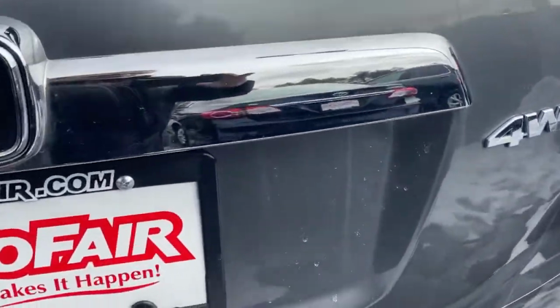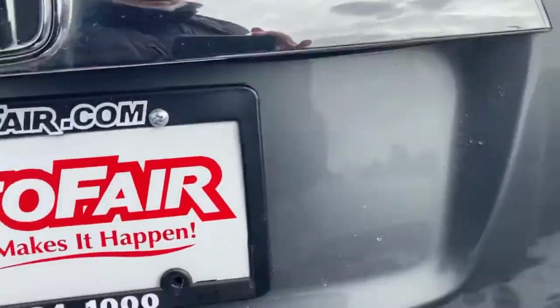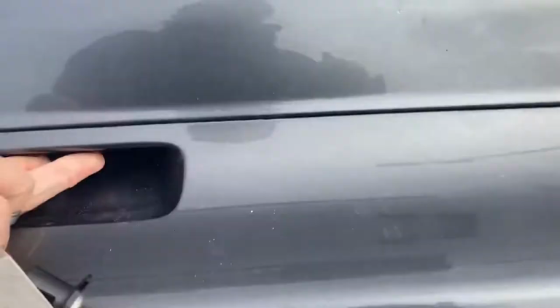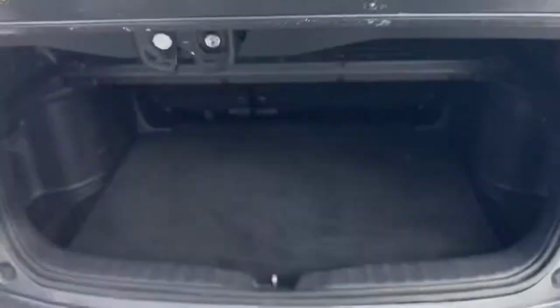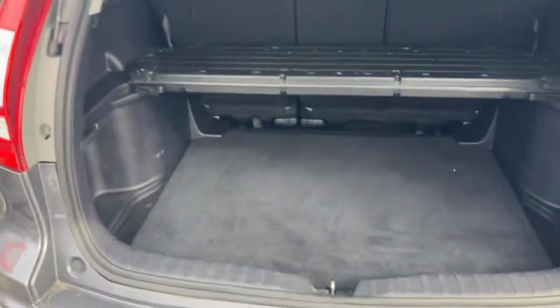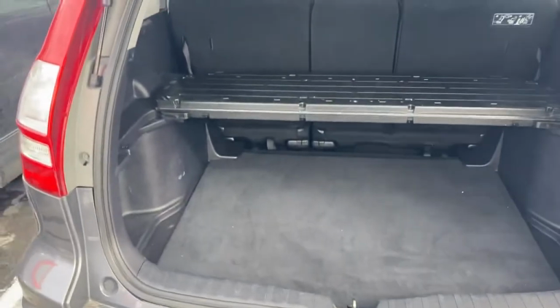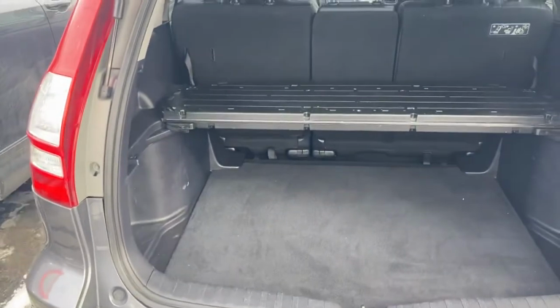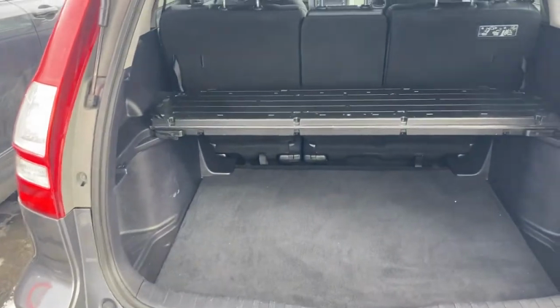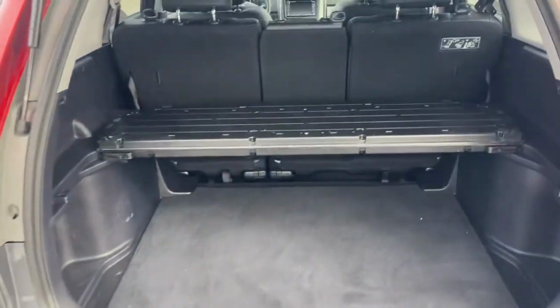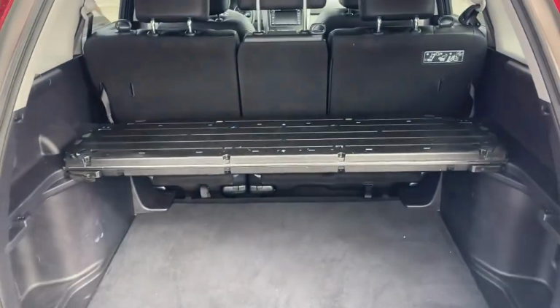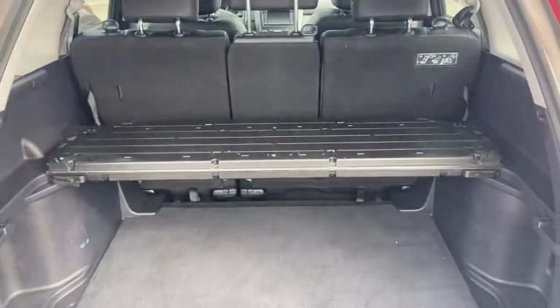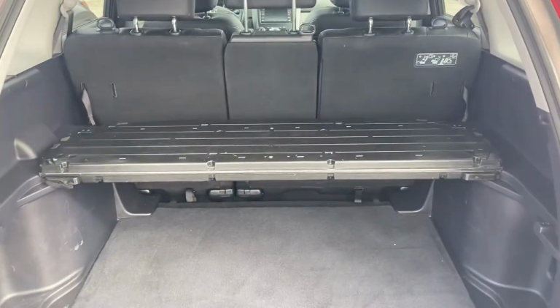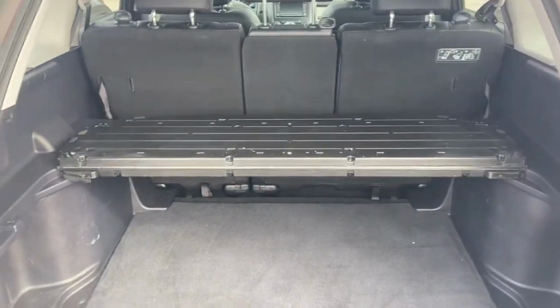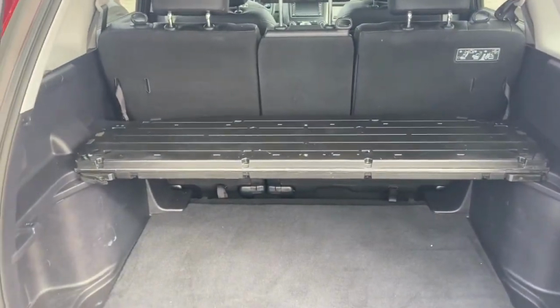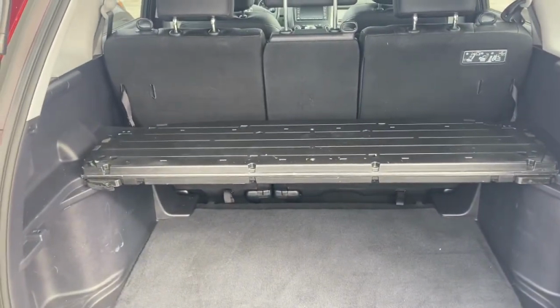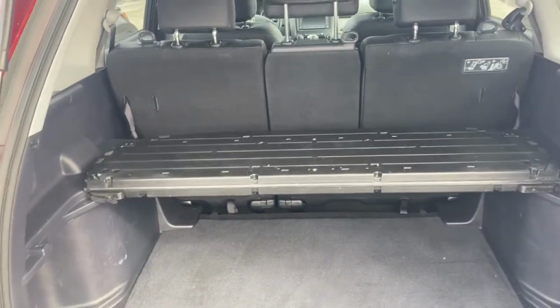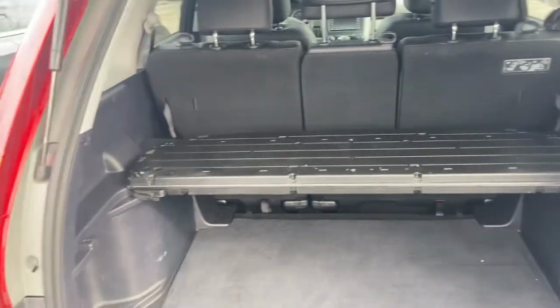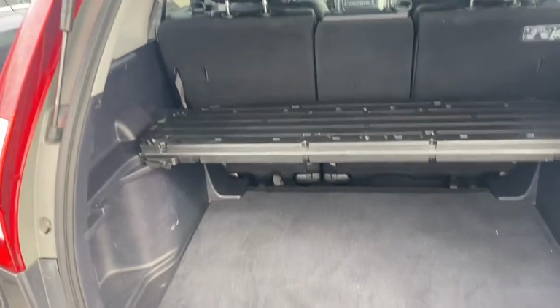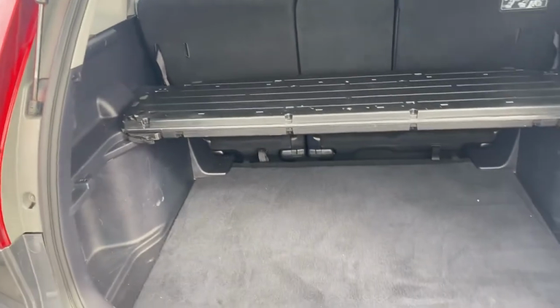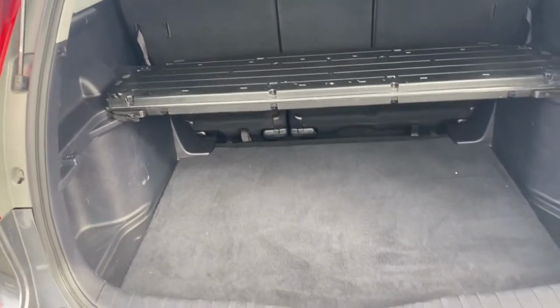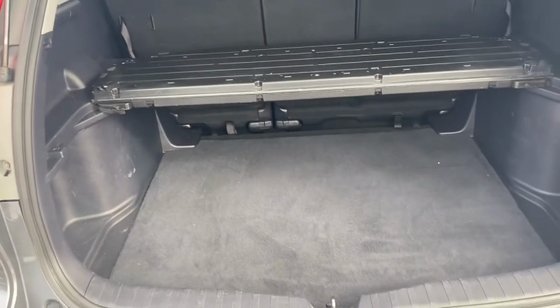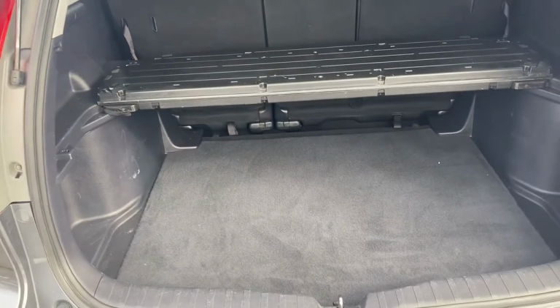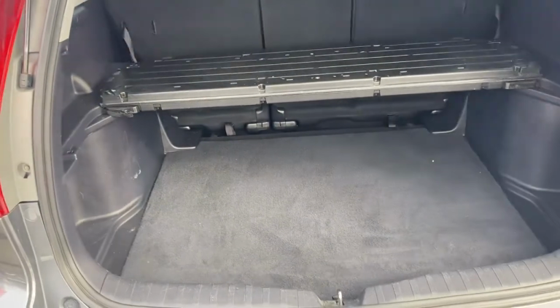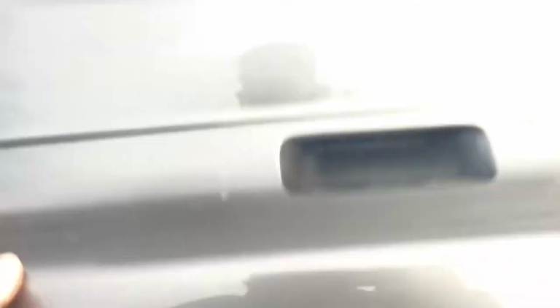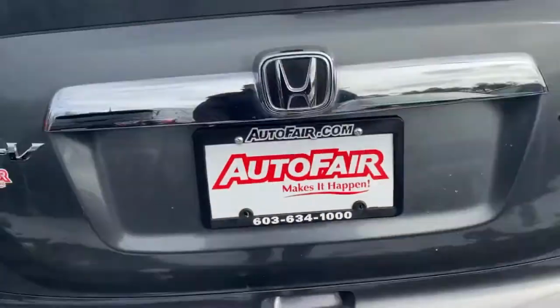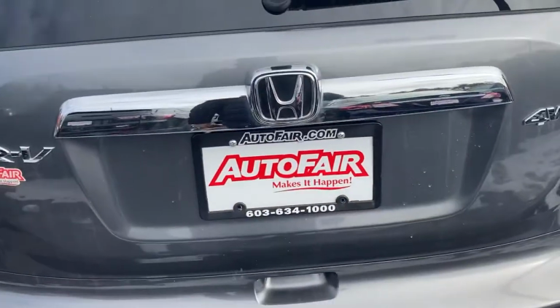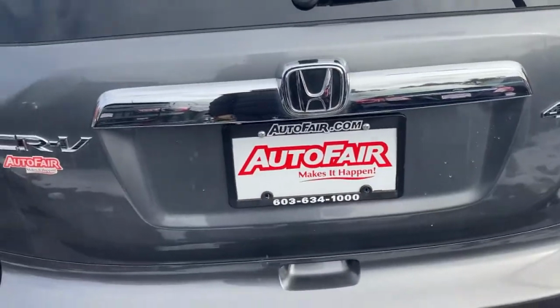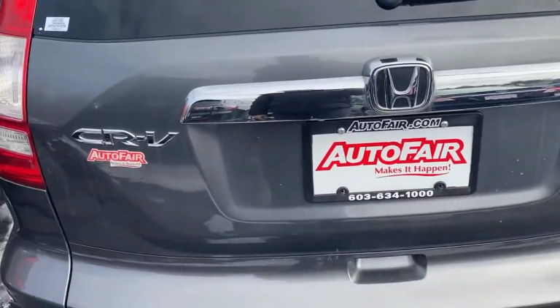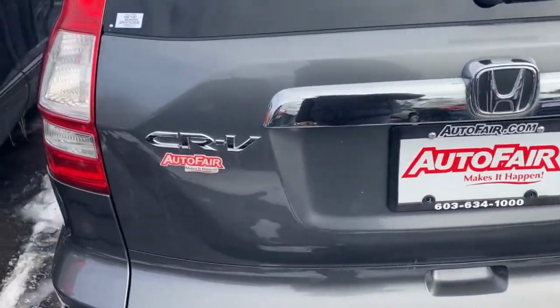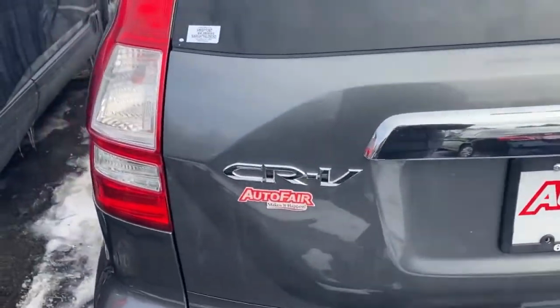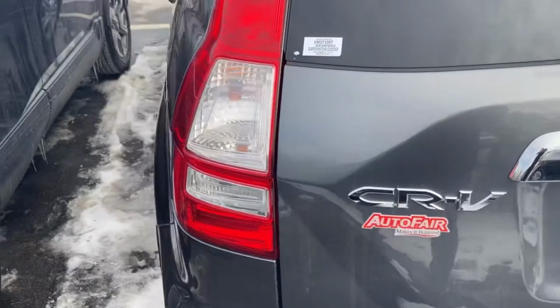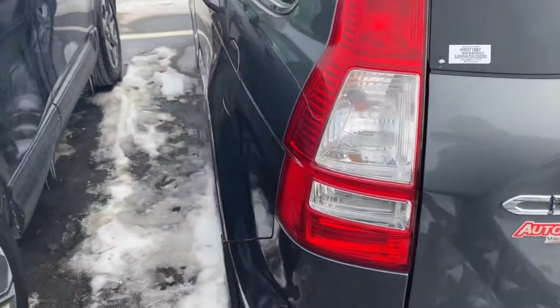I think this car has been garaged all the time — it has the privacy cover. Brand new spare tire, no dents whatsoever on the vehicle.